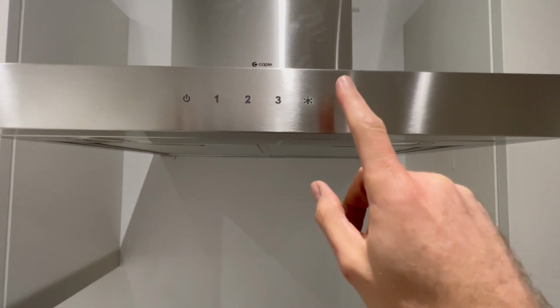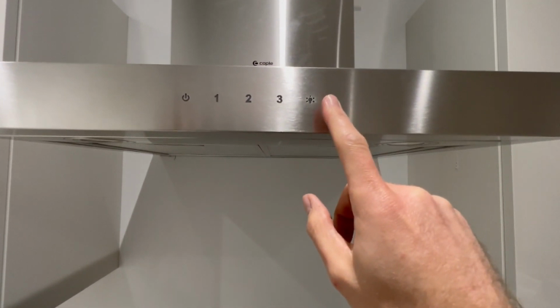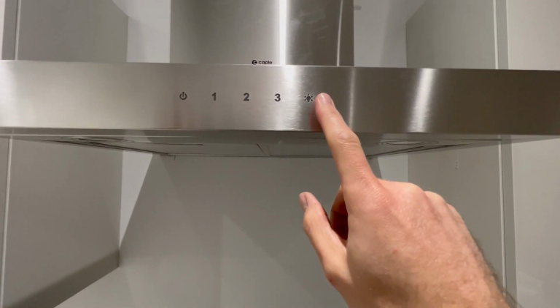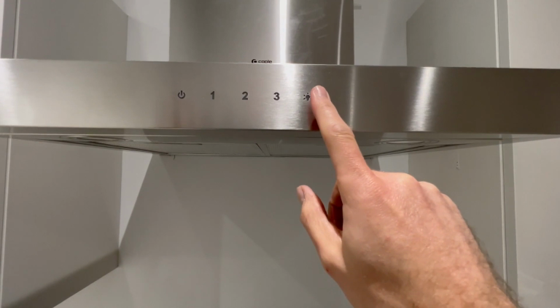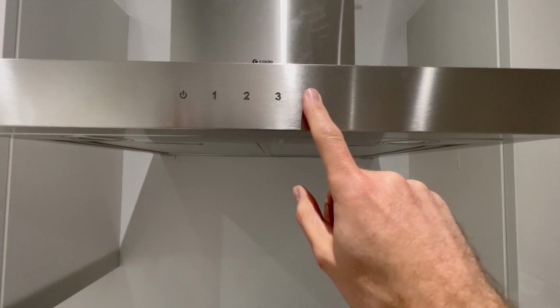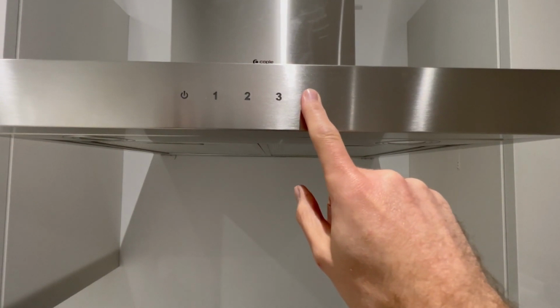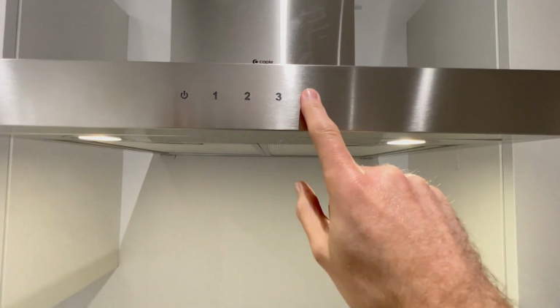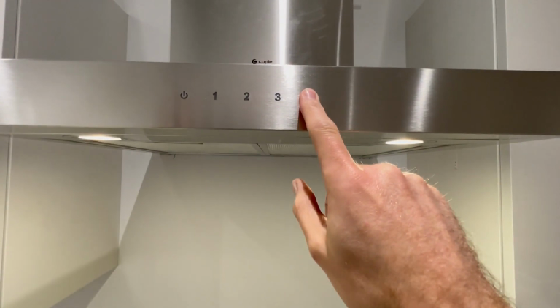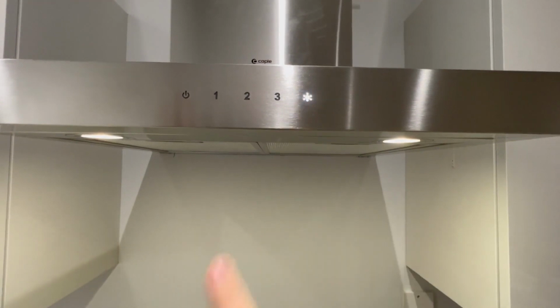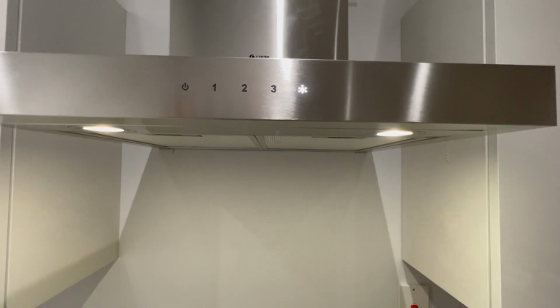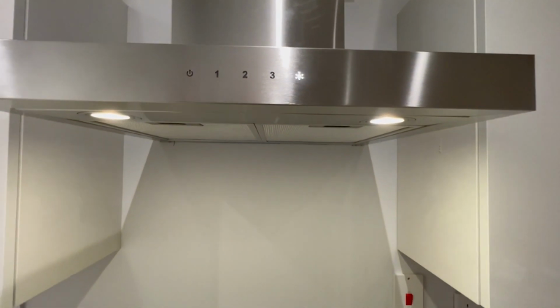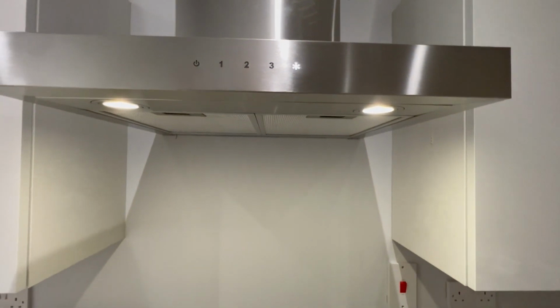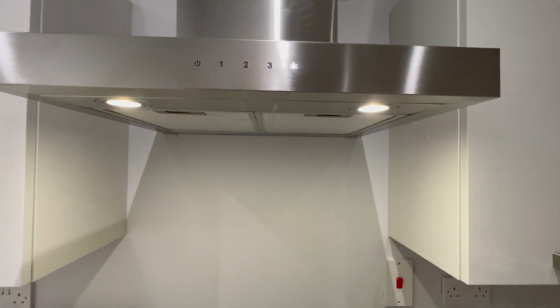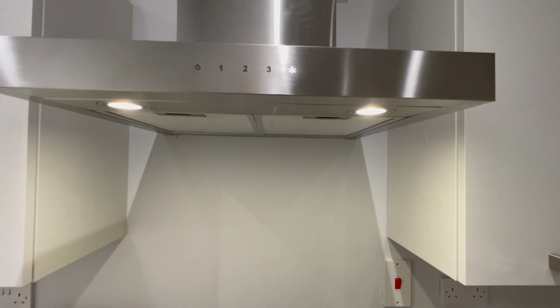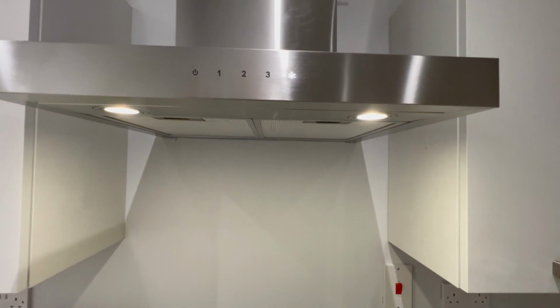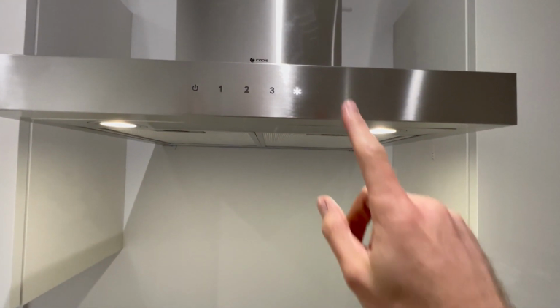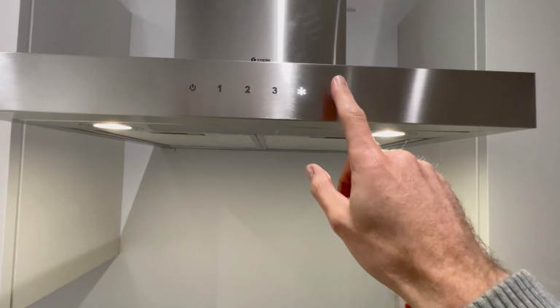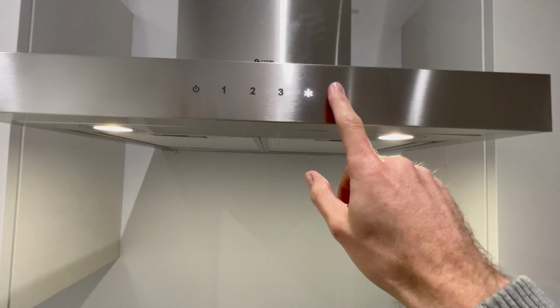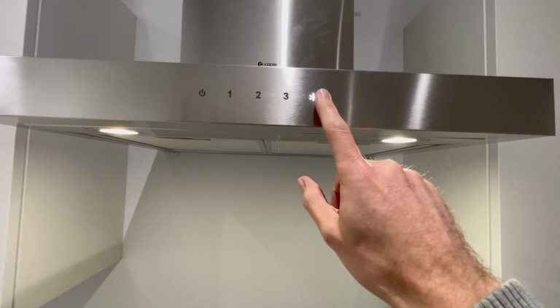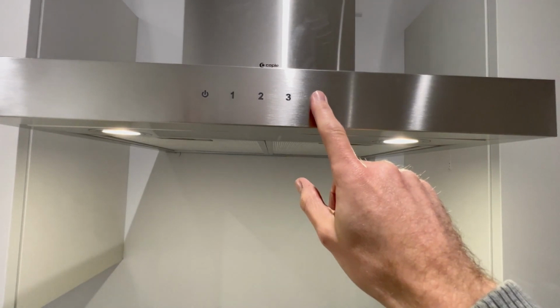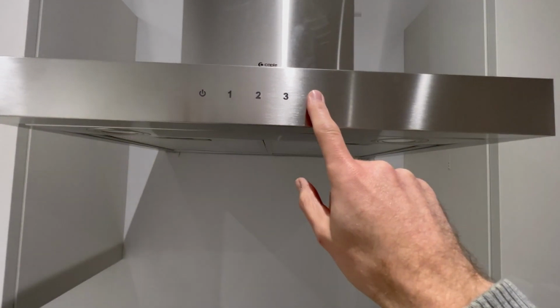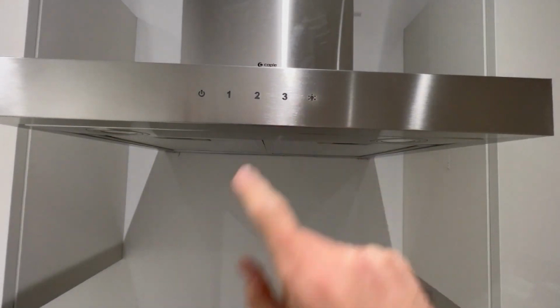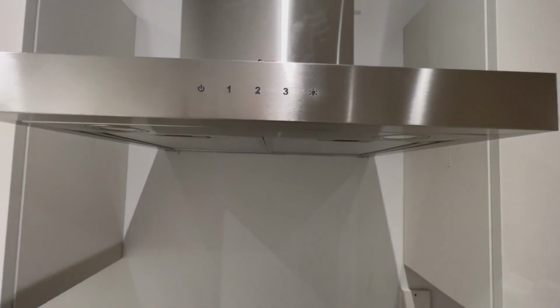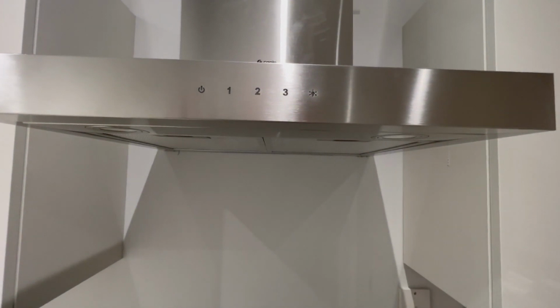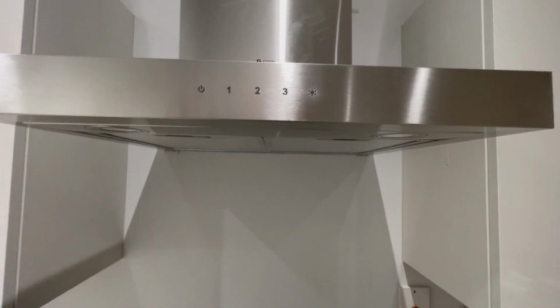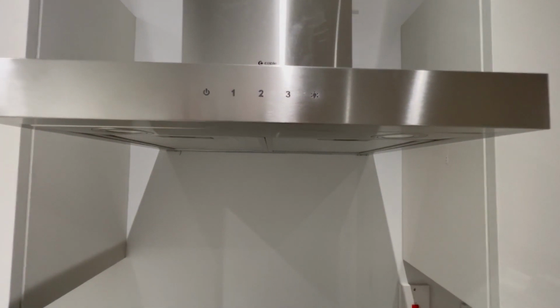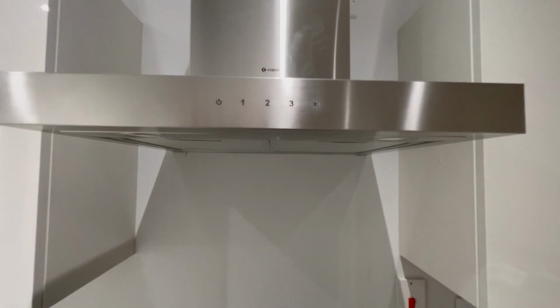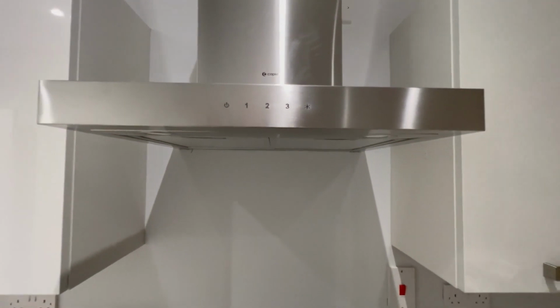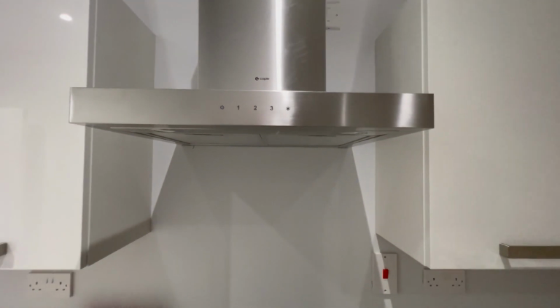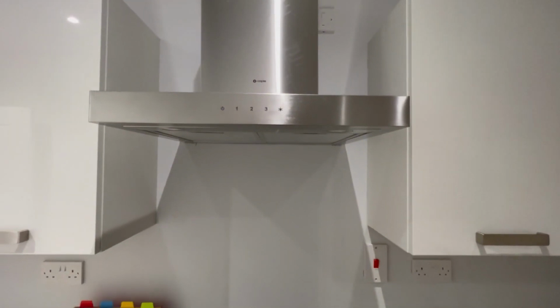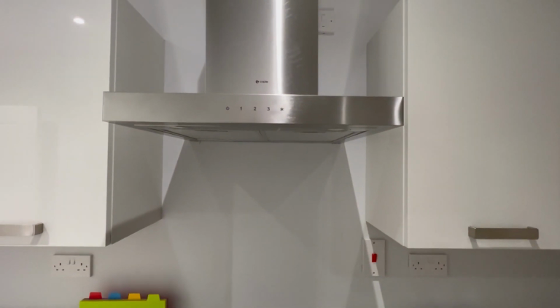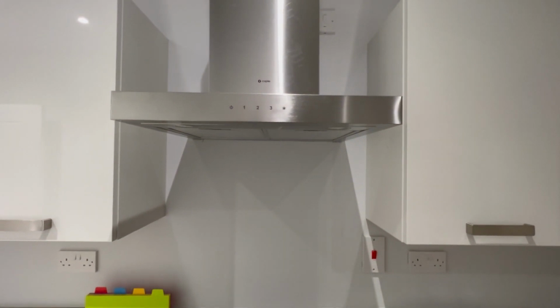To turn on the light, just push the light button and you'll have light. To turn this off, just push the button. That's how to use the extractor fan.